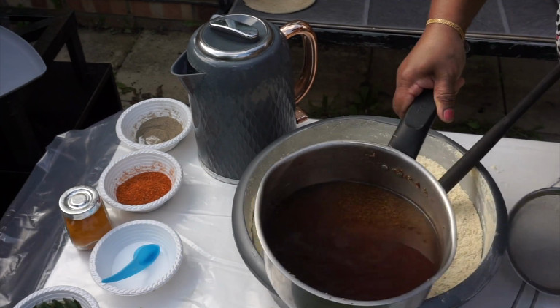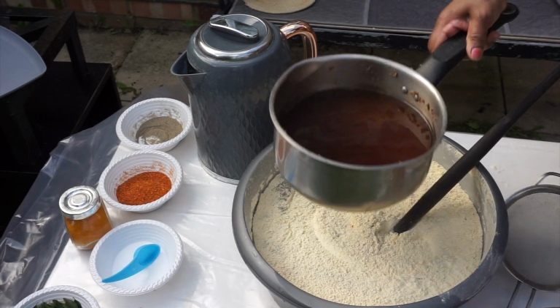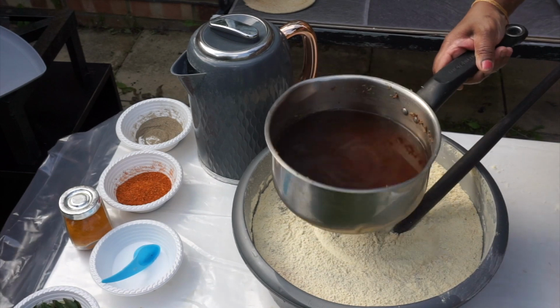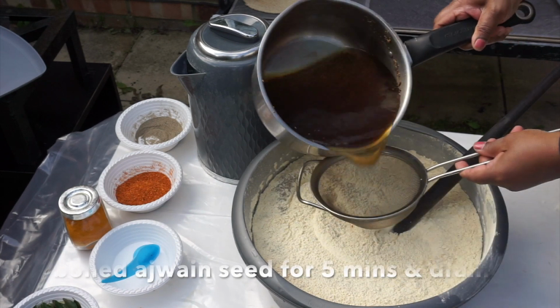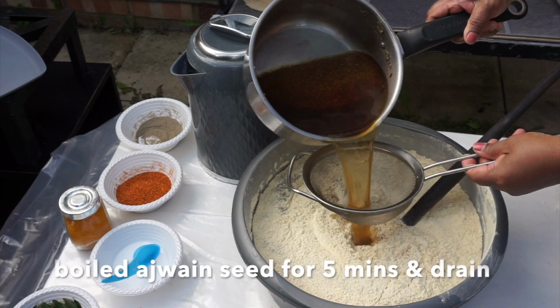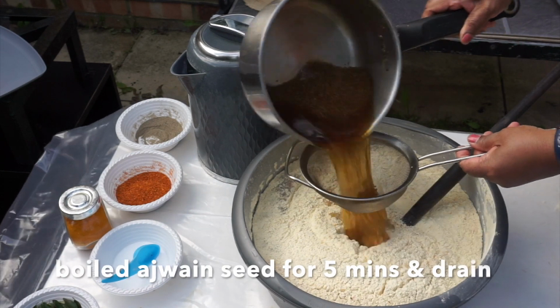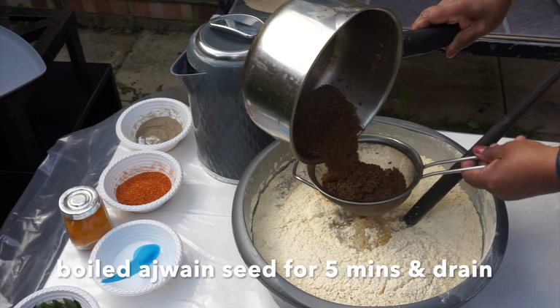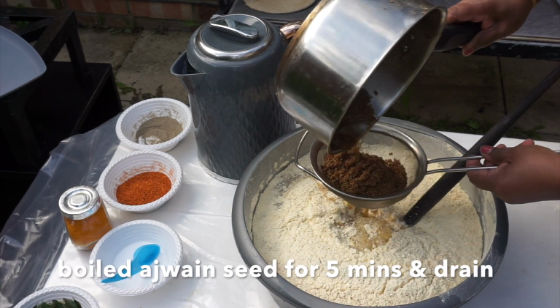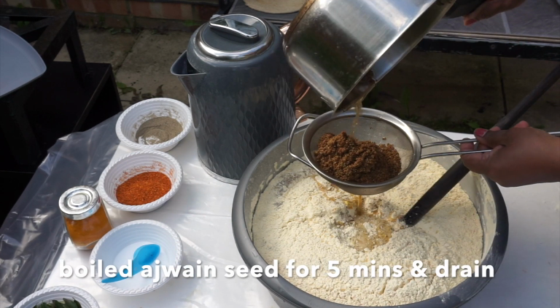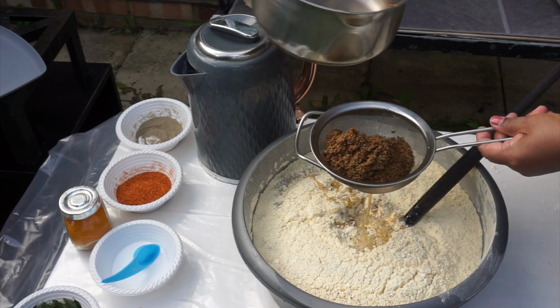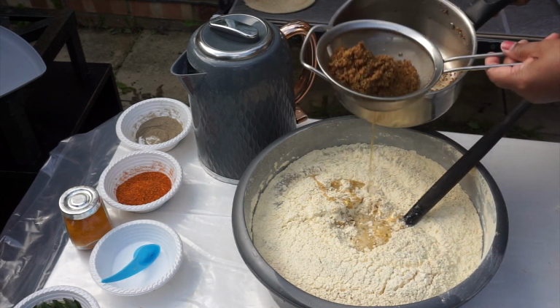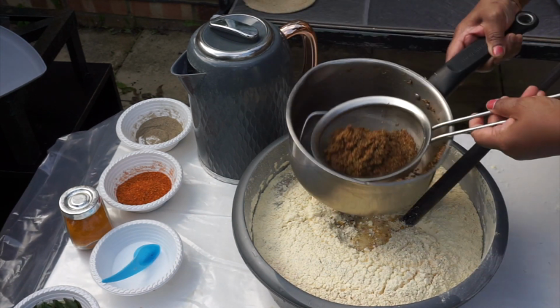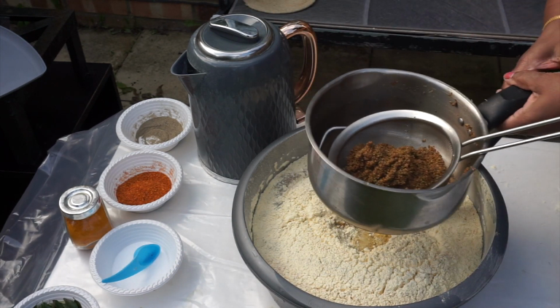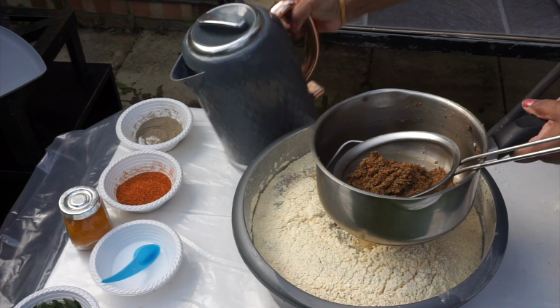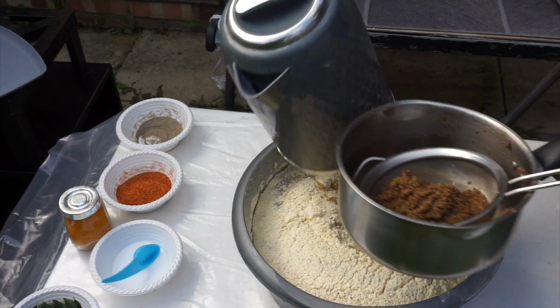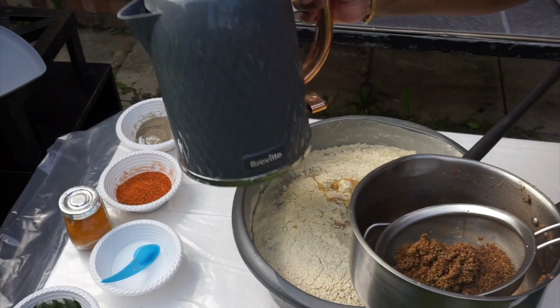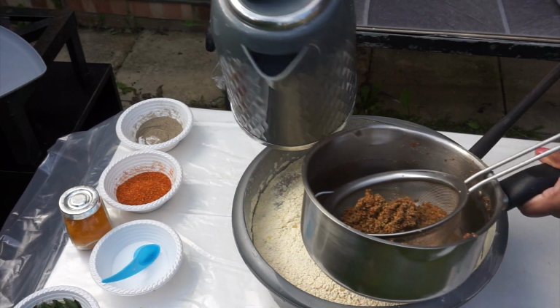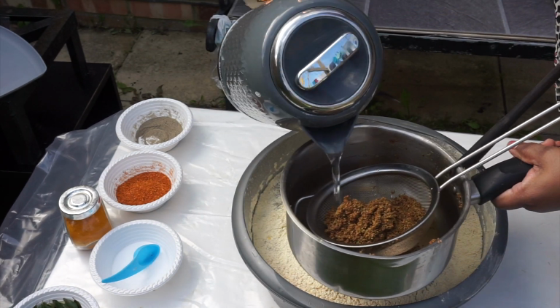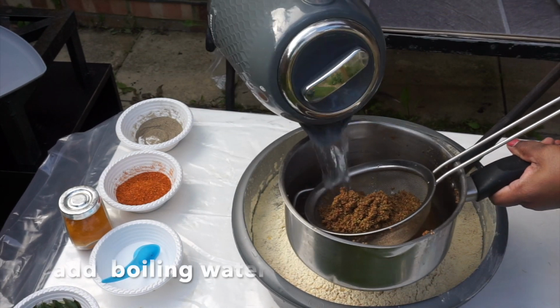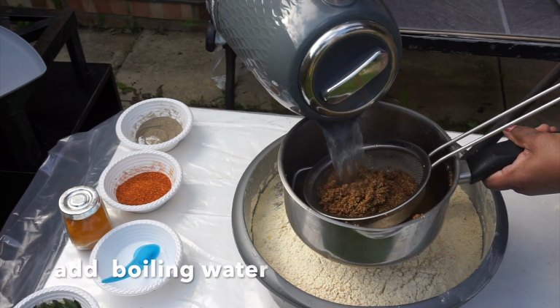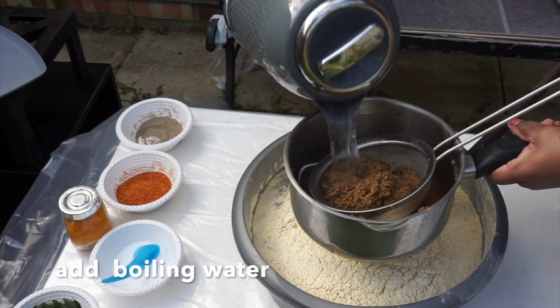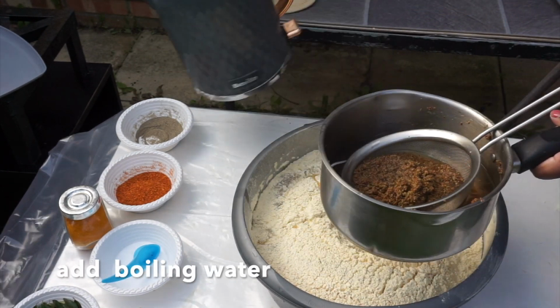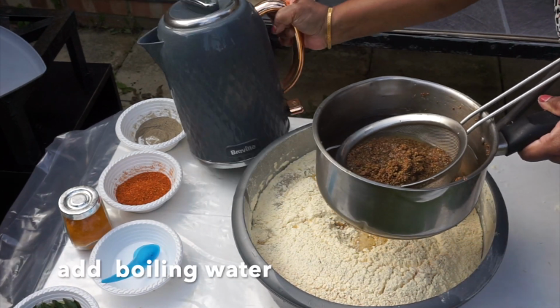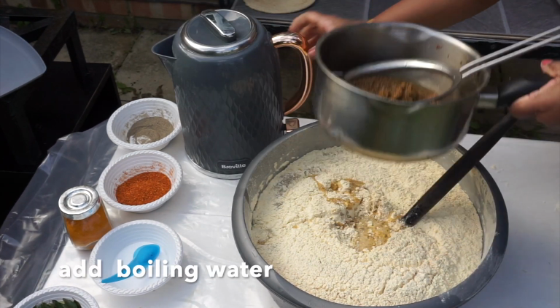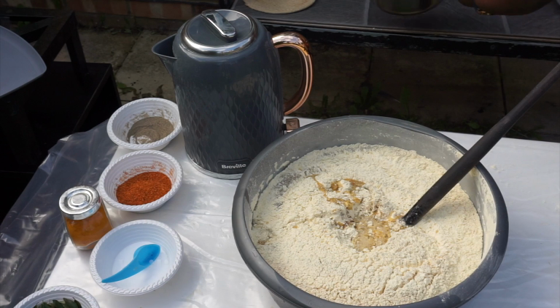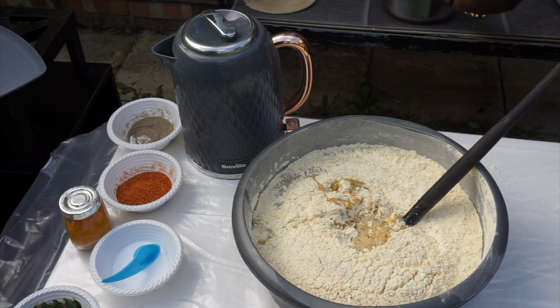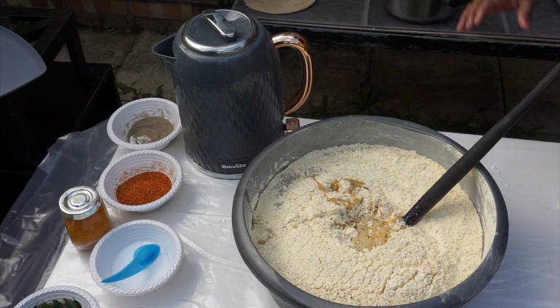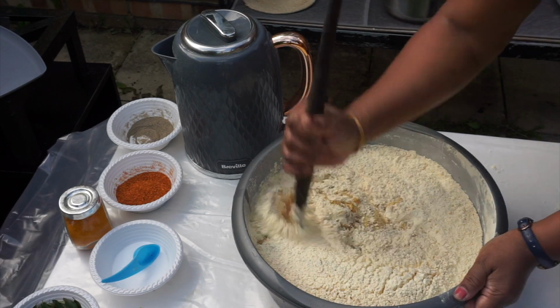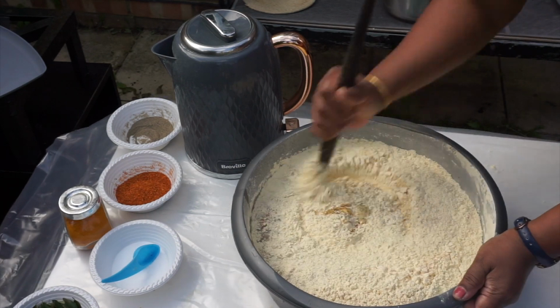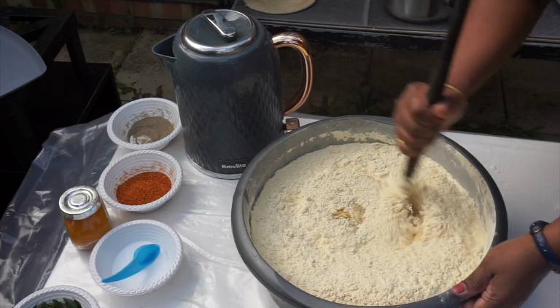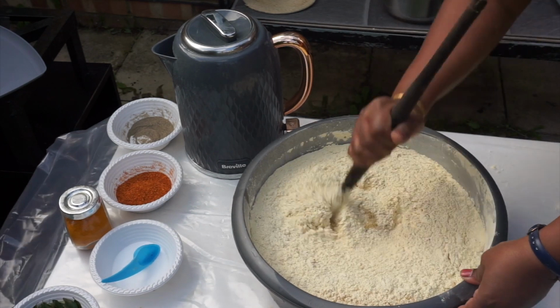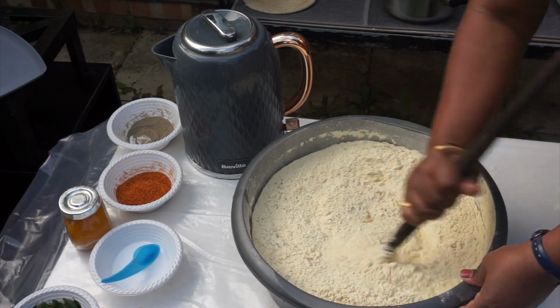I will mix this dough — mix it and make it smooth. I will mix it with the dough, place the dough, and work with your dough.